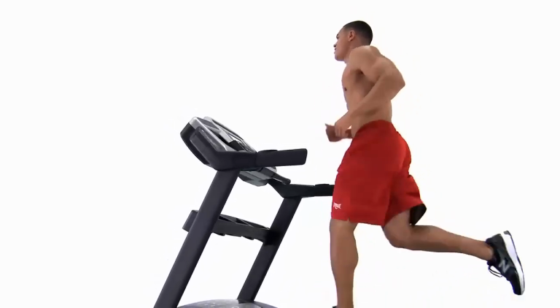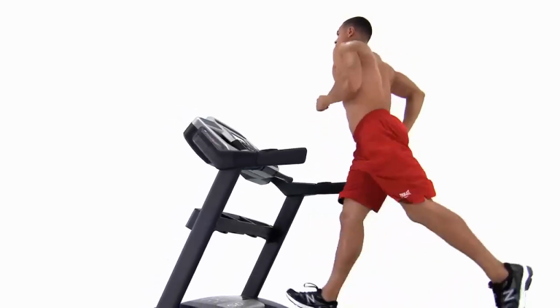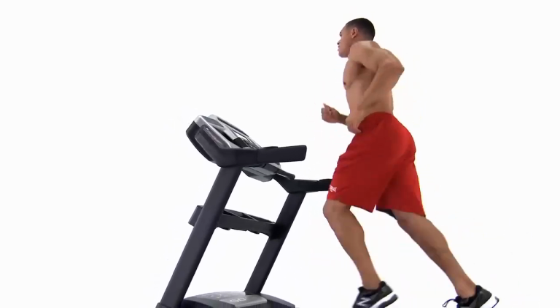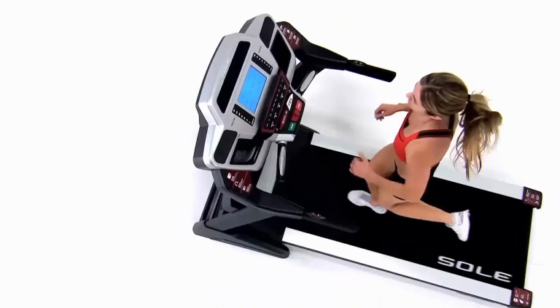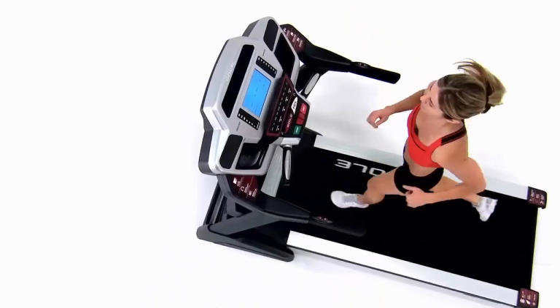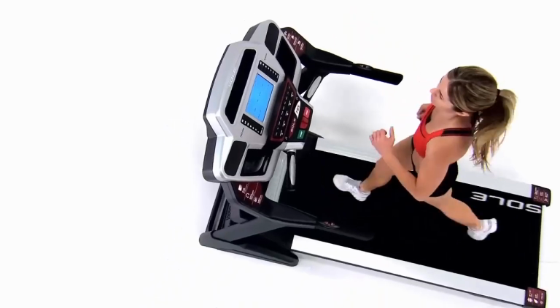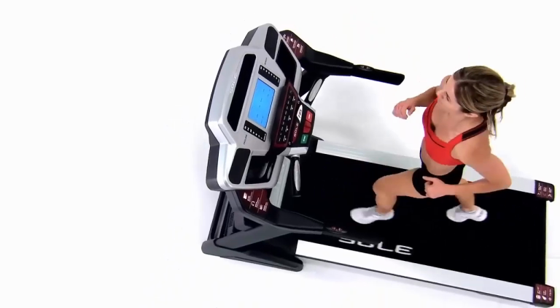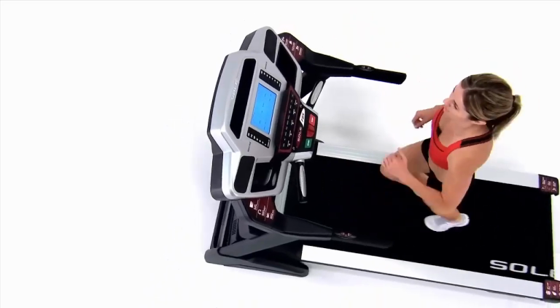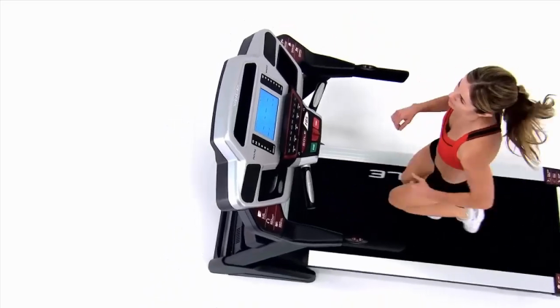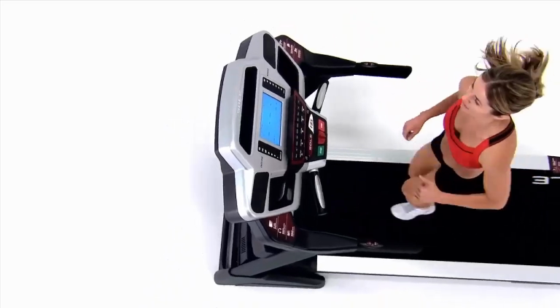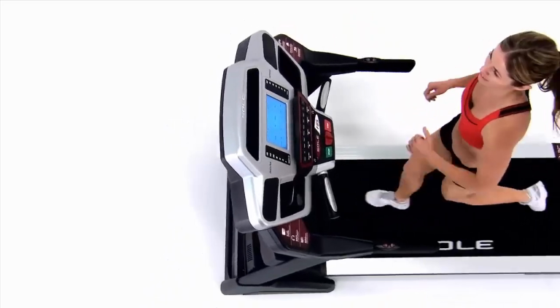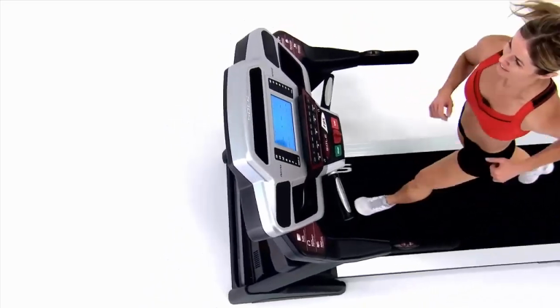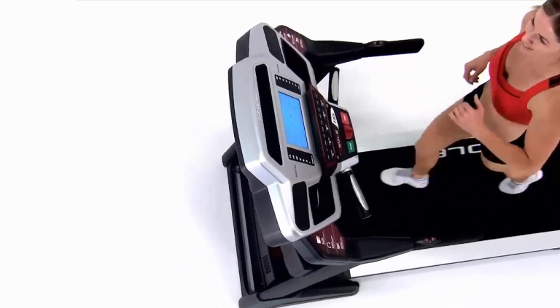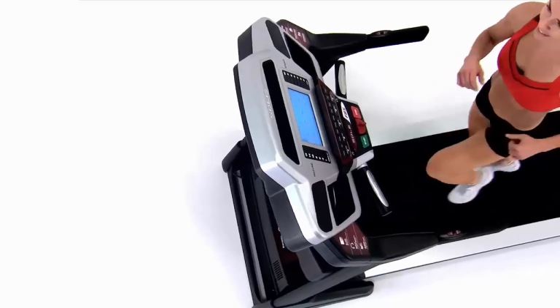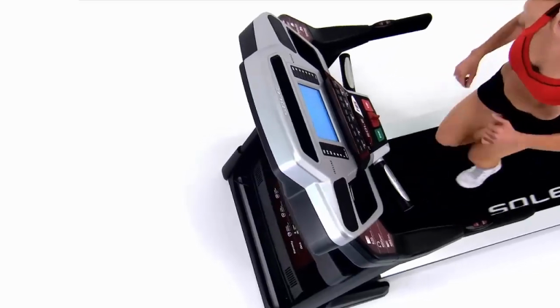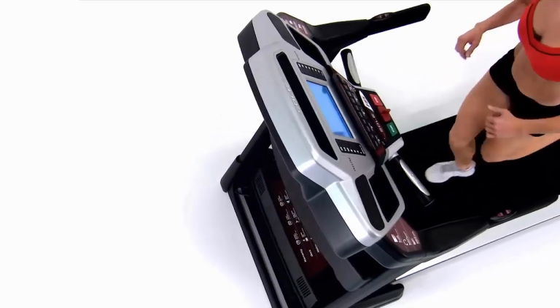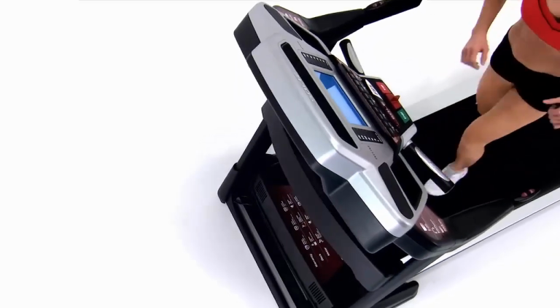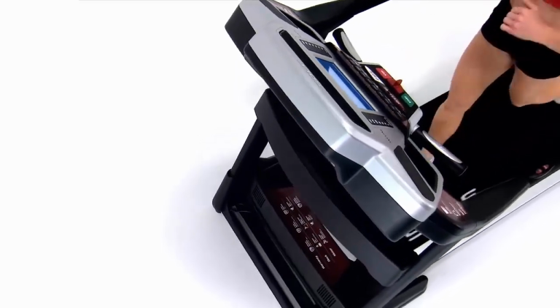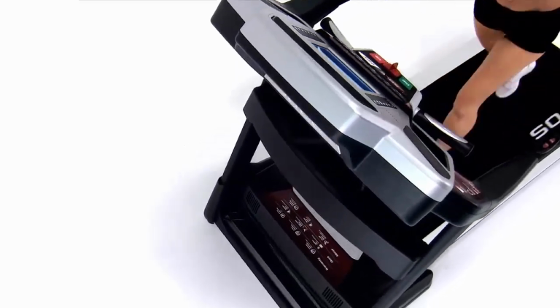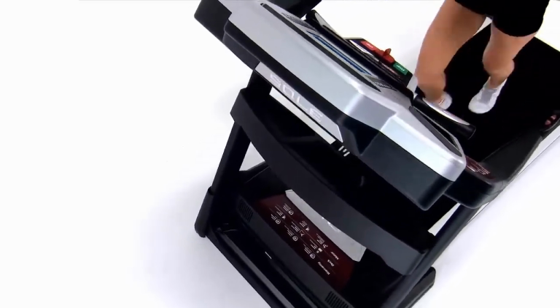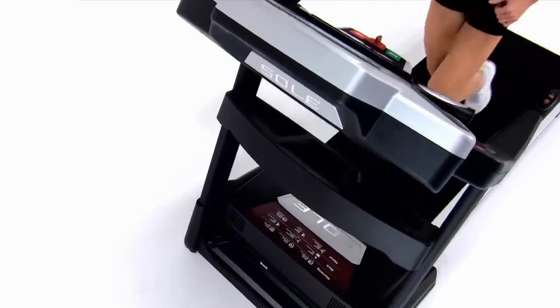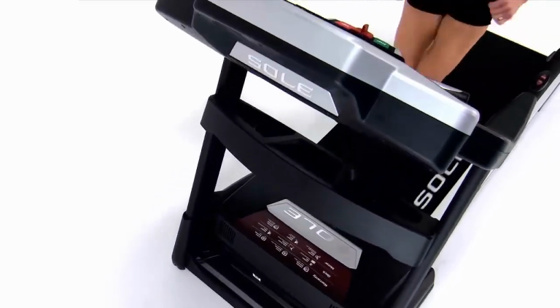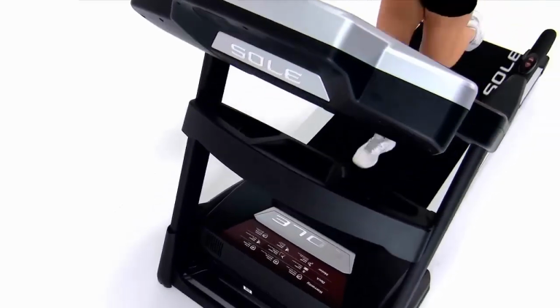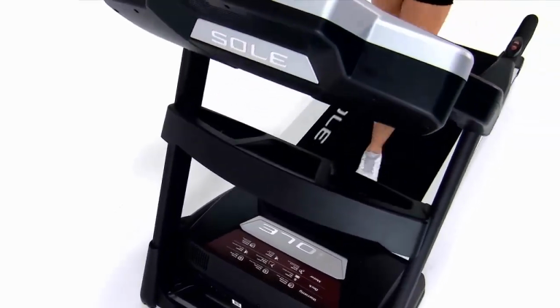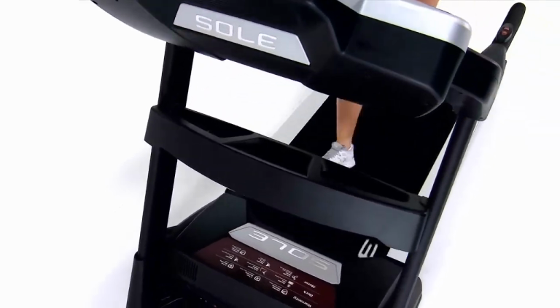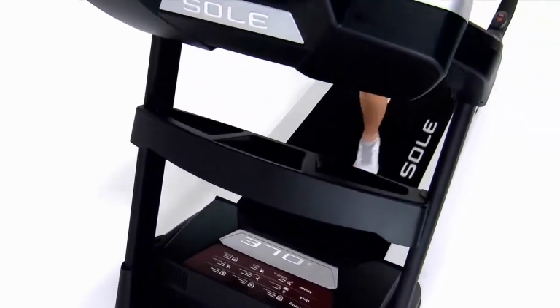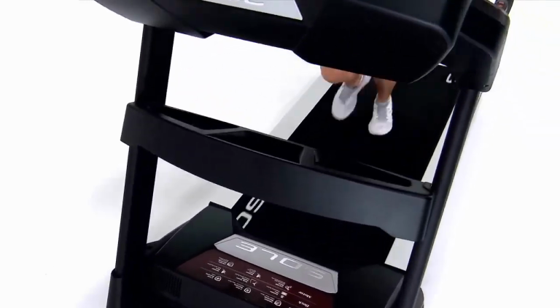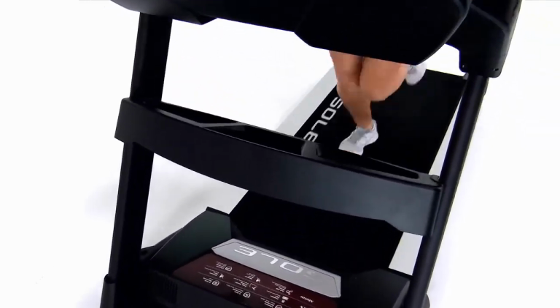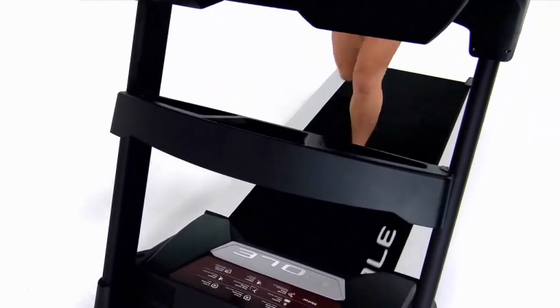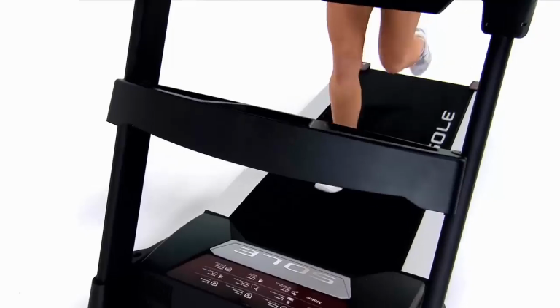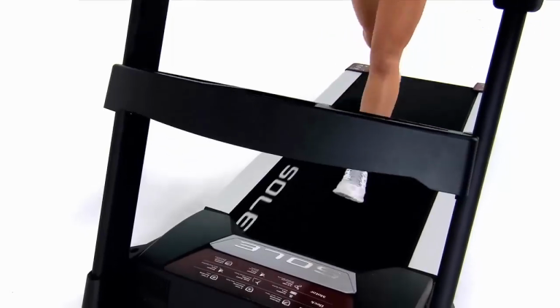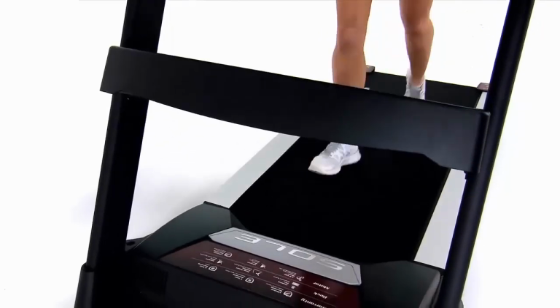Whether you're just starting your fitness journey or you're a seasoned runner, the treadmill can help you stay consistent, motivated, and on track with your fitness goals.